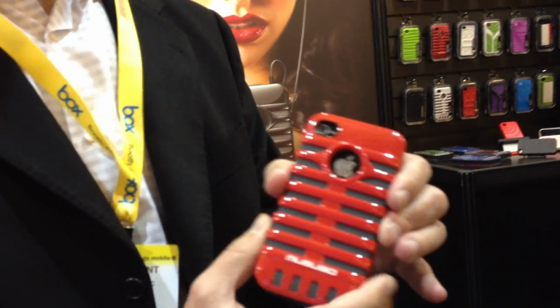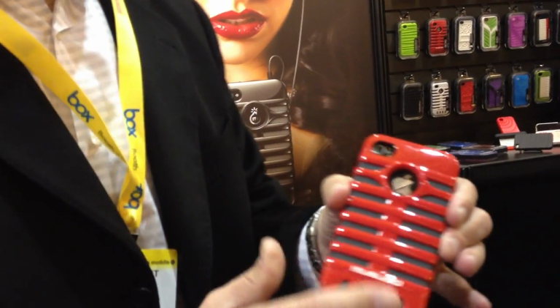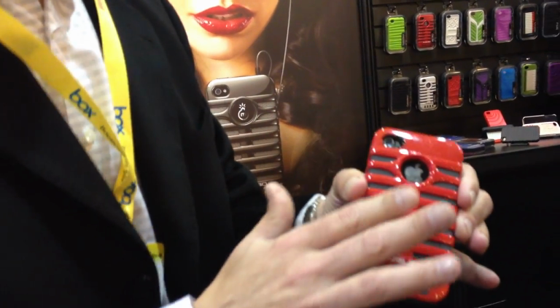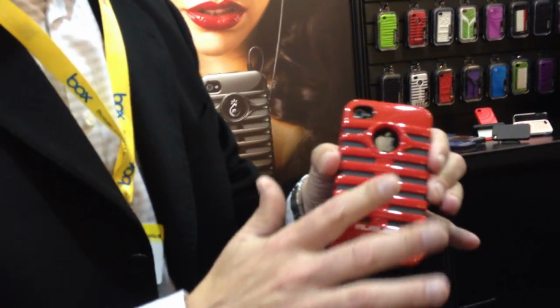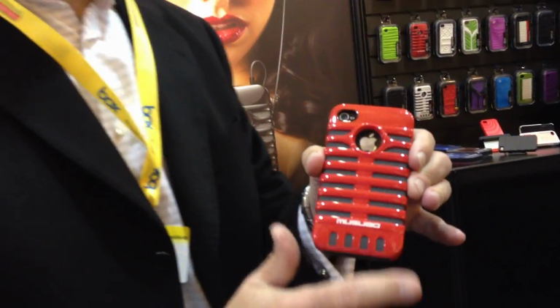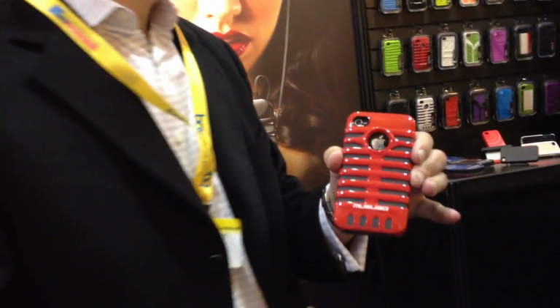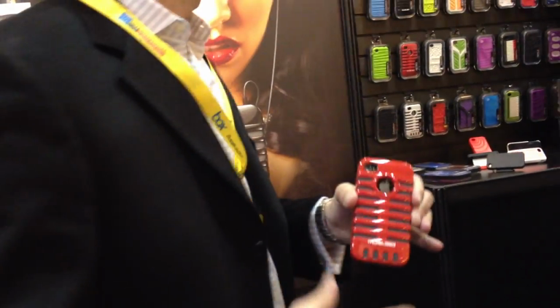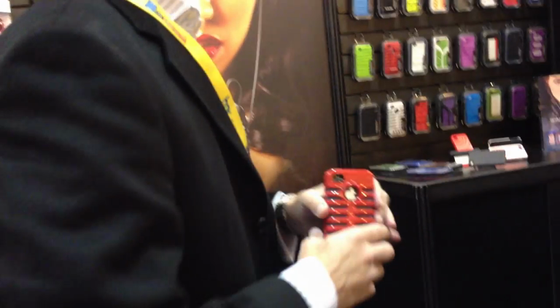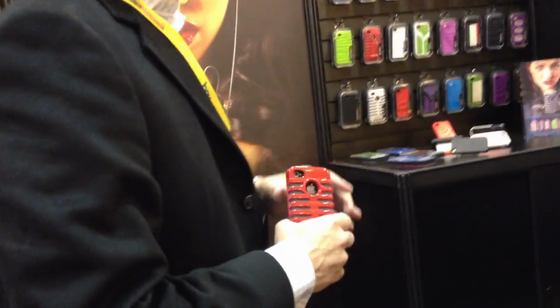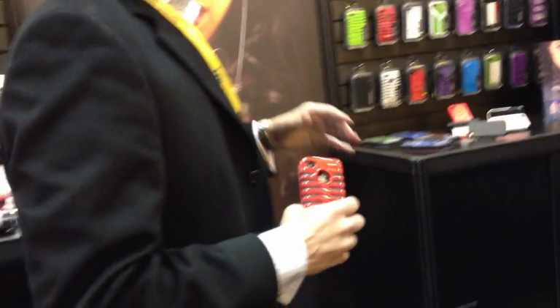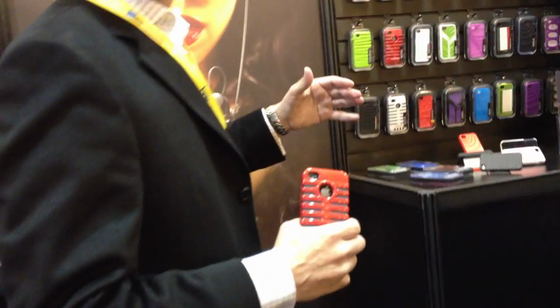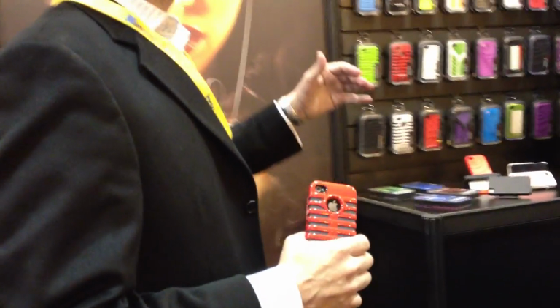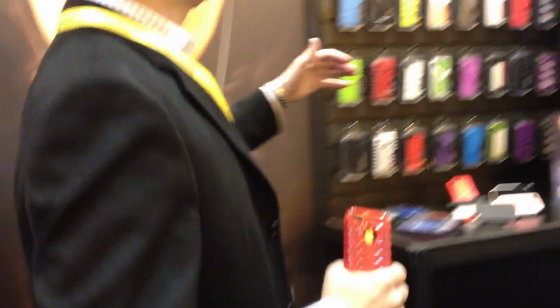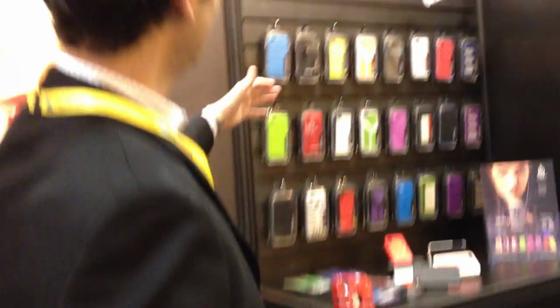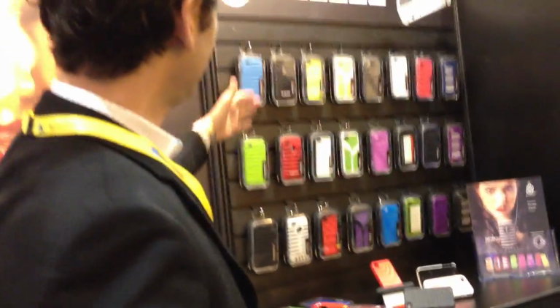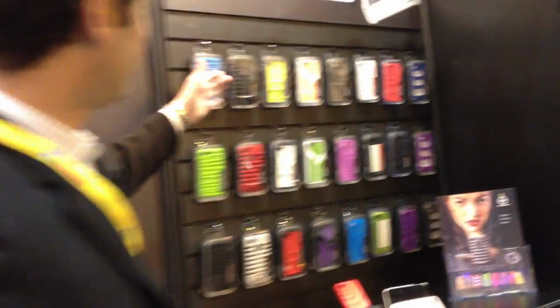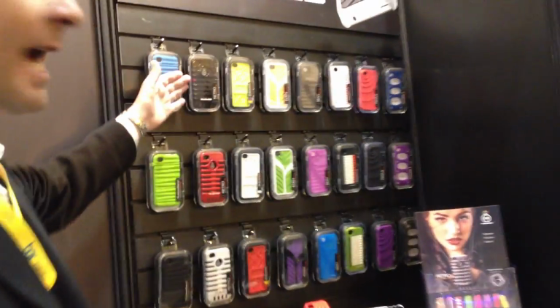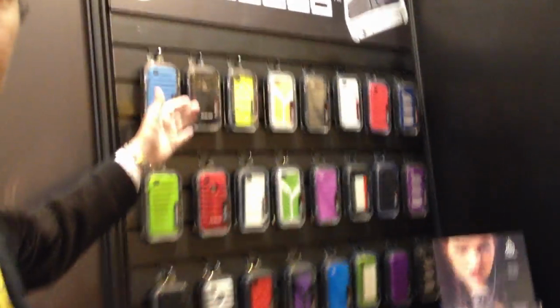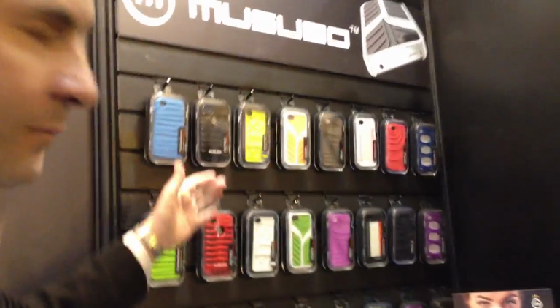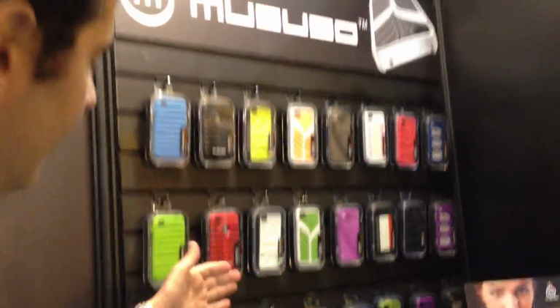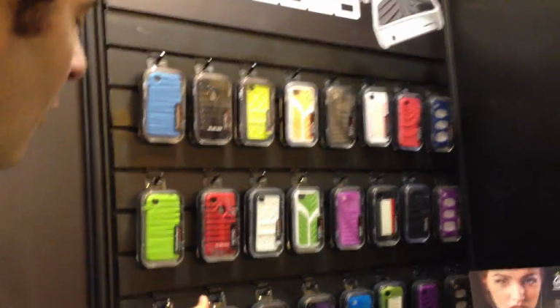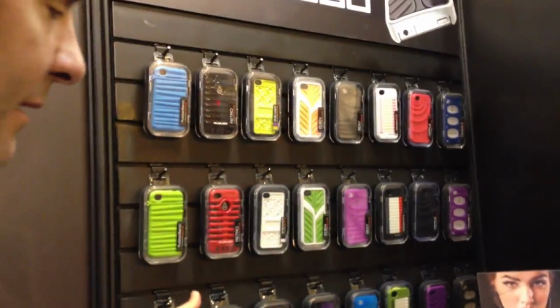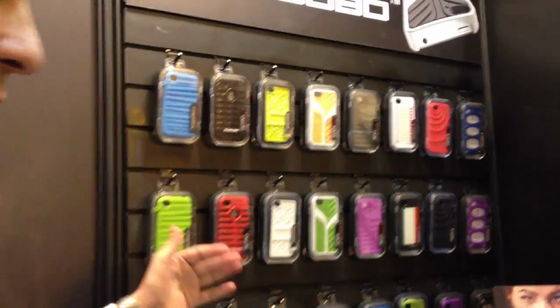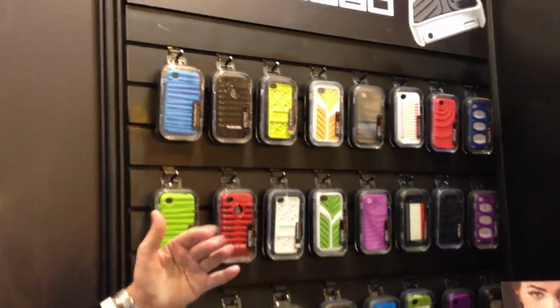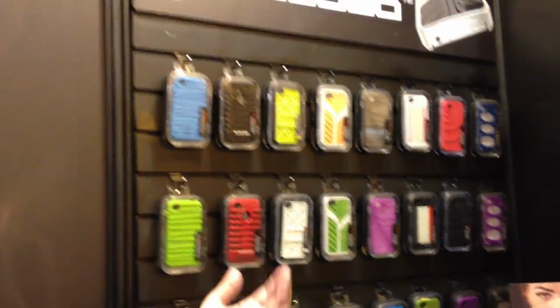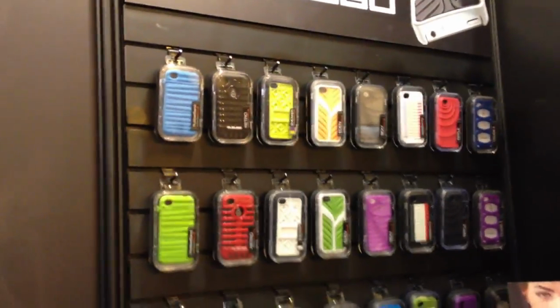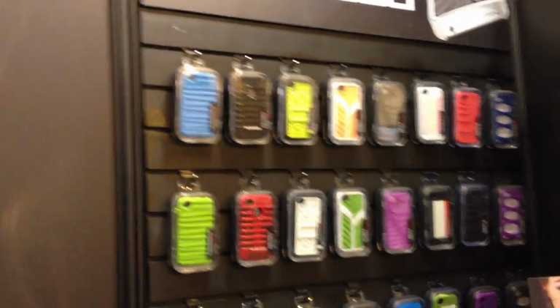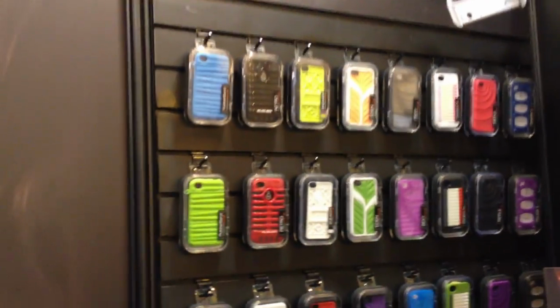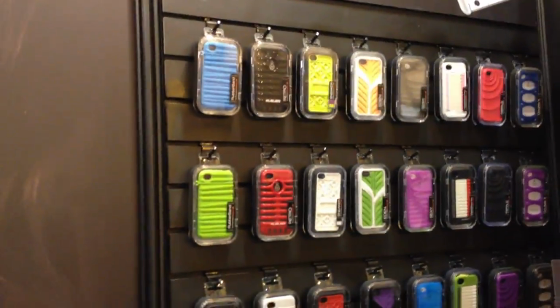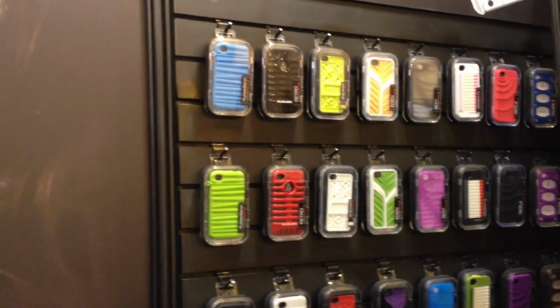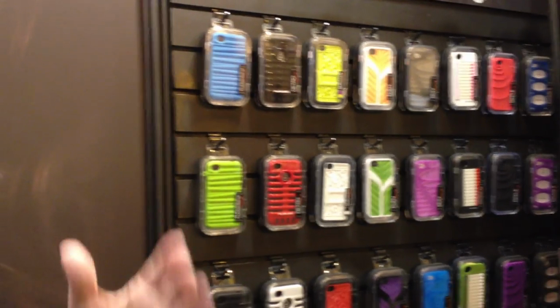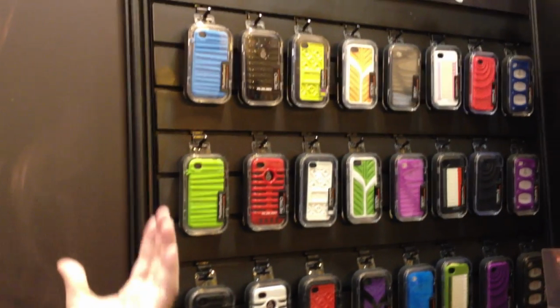This one comes in red. We also have, as you can see here, a beautiful black, white, silver, and there are other colors. This is called Retro.